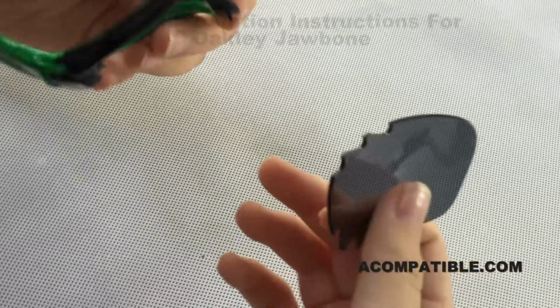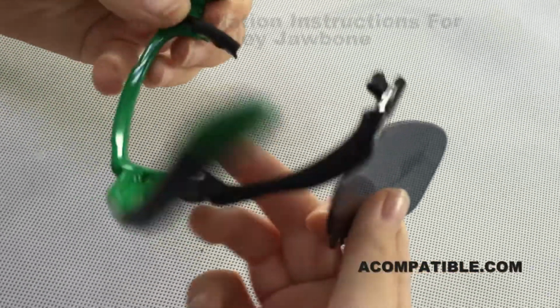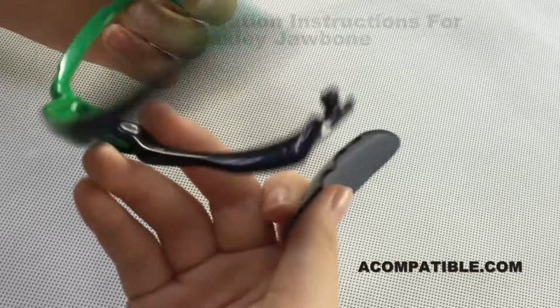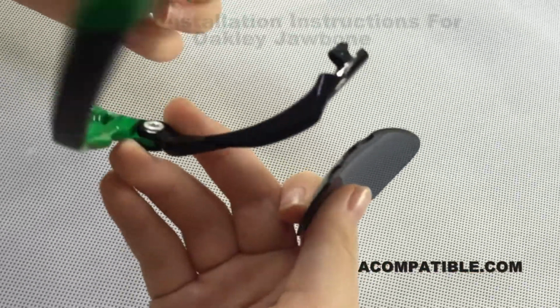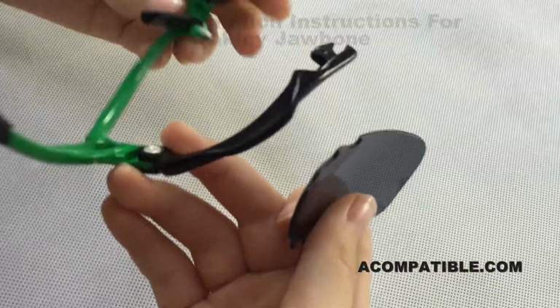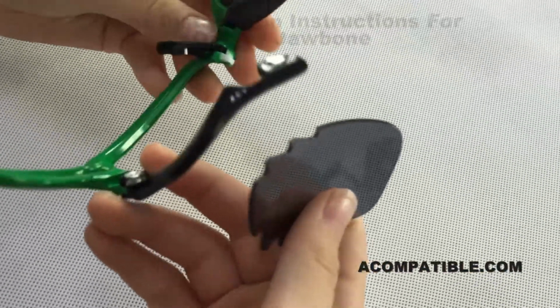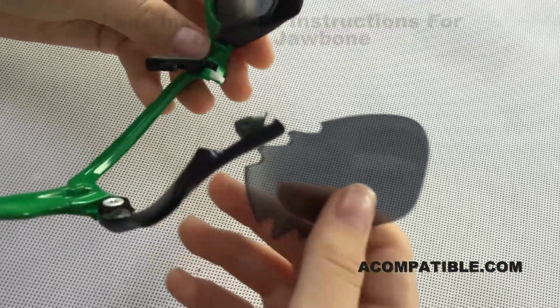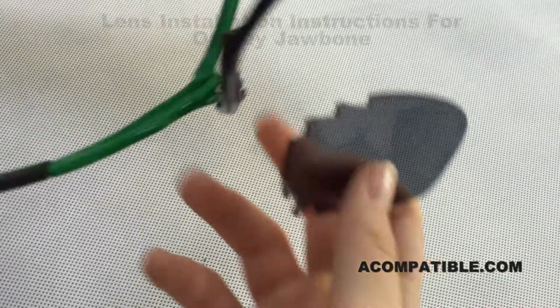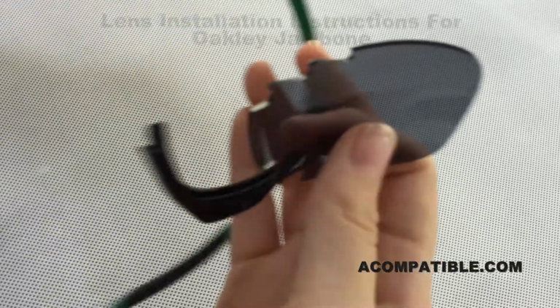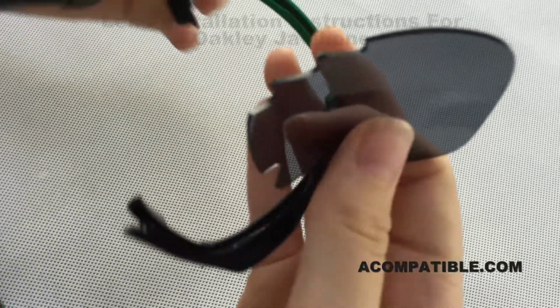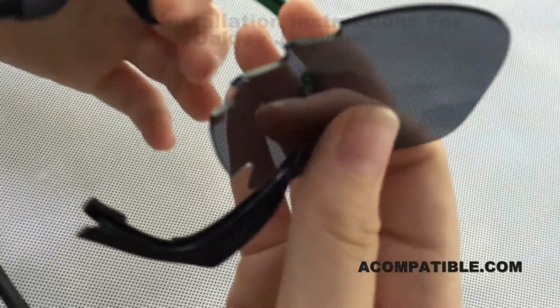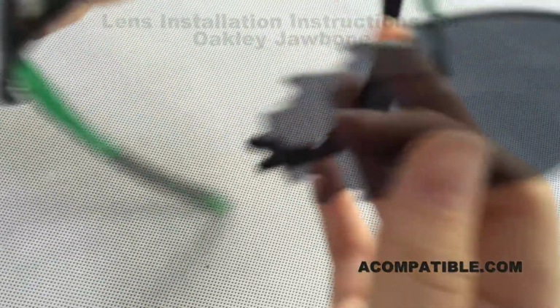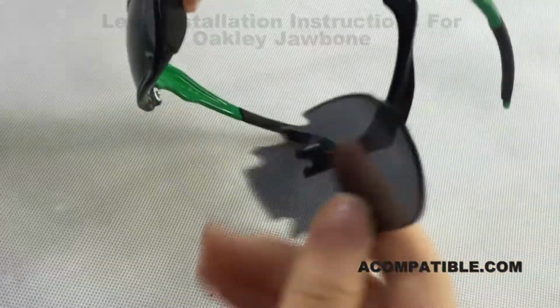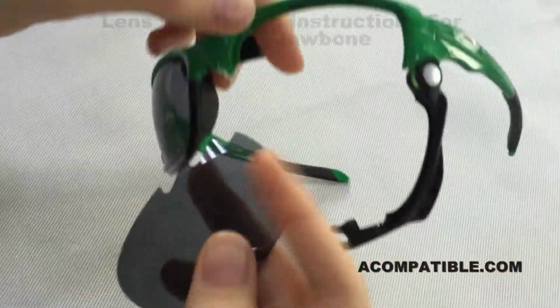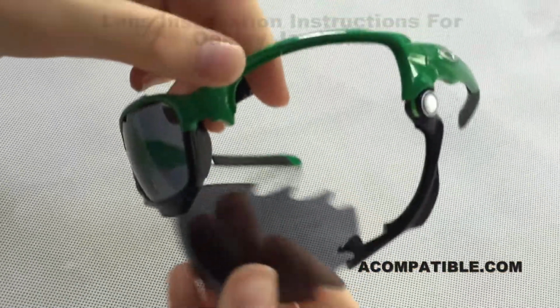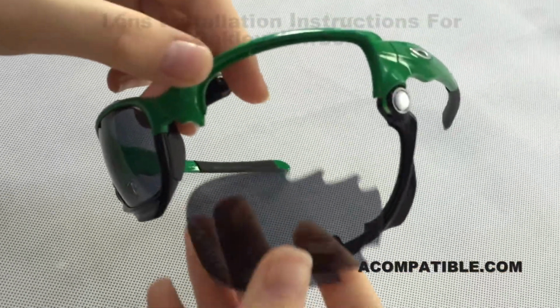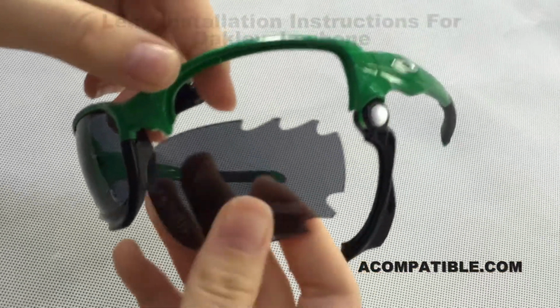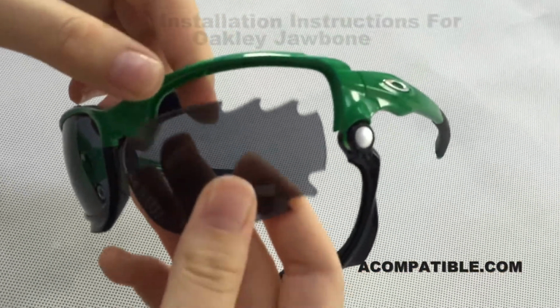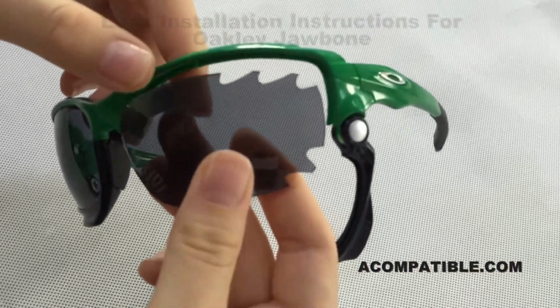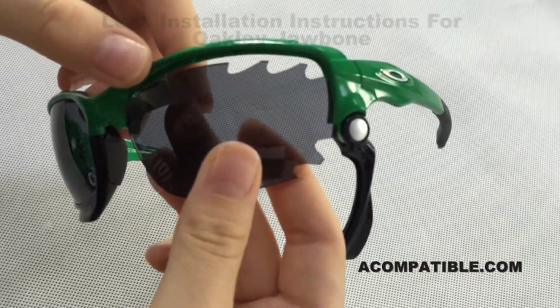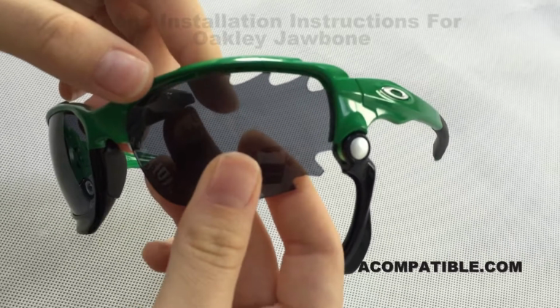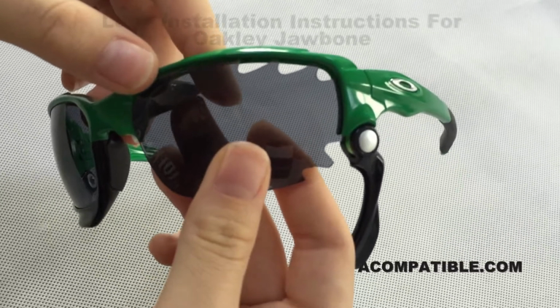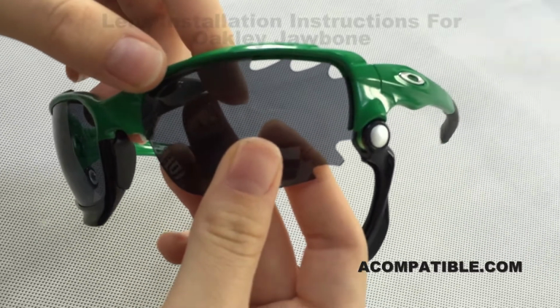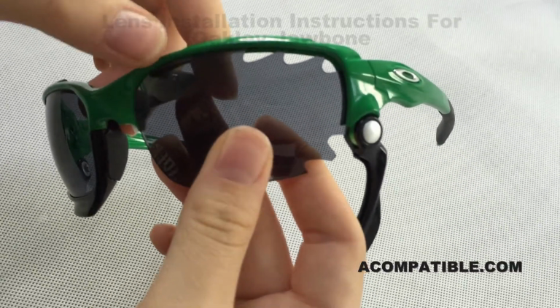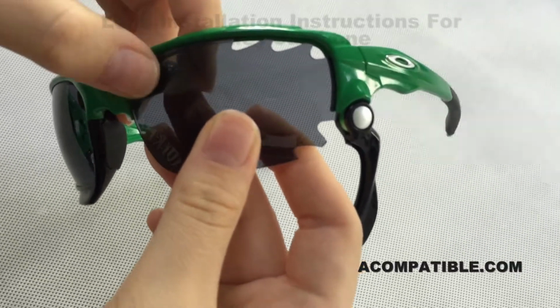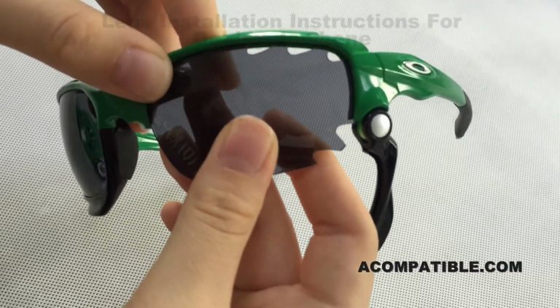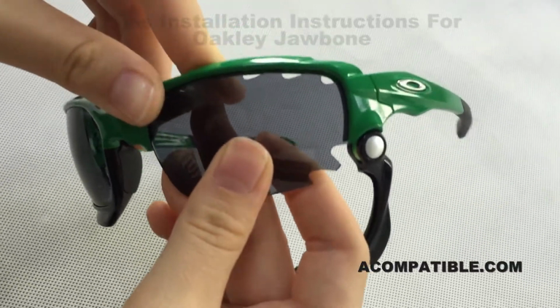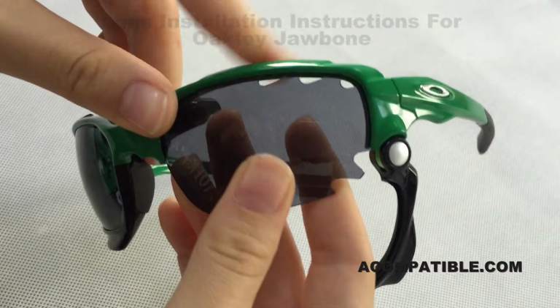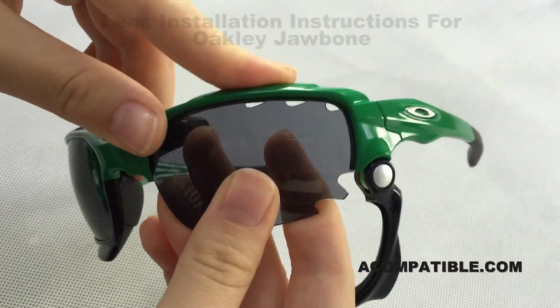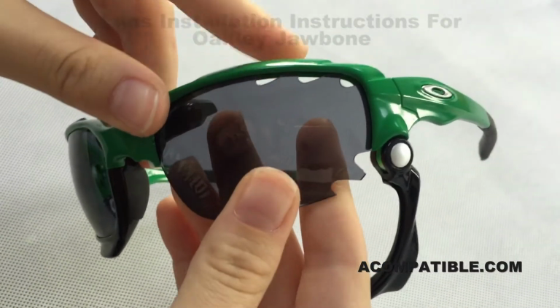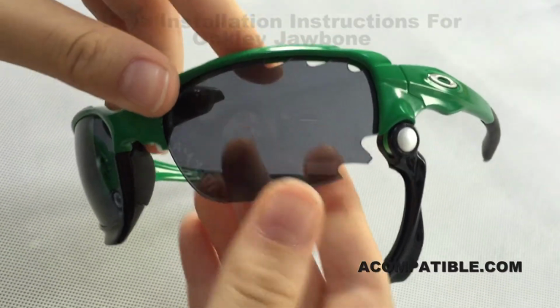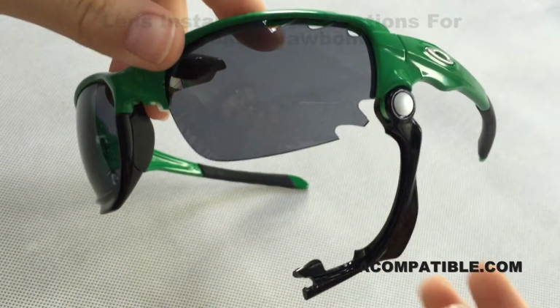To install them, turn the frame back around and kind of slide the lens in — put the bottom part in first, then the top, and just push it in a little bit, not too much.